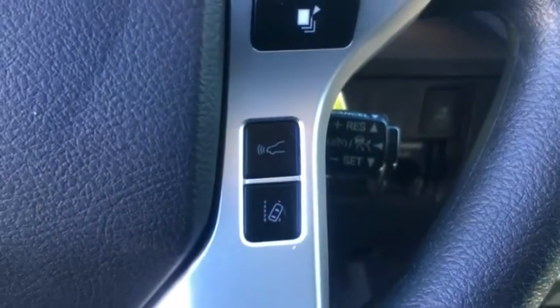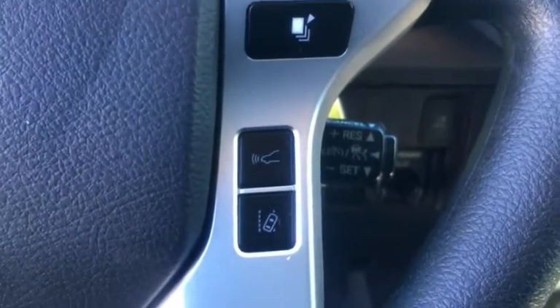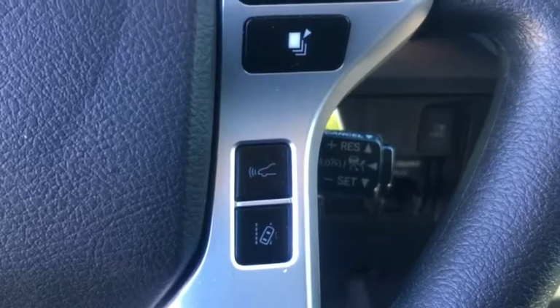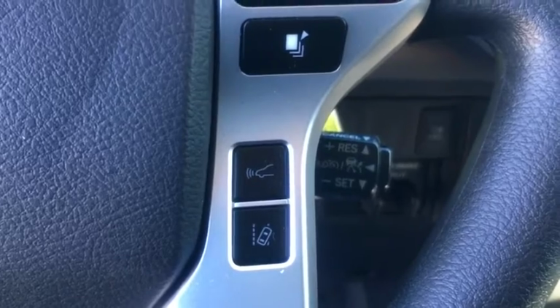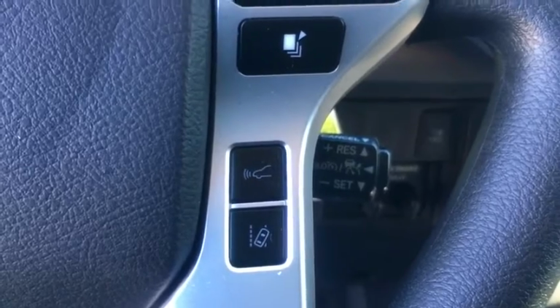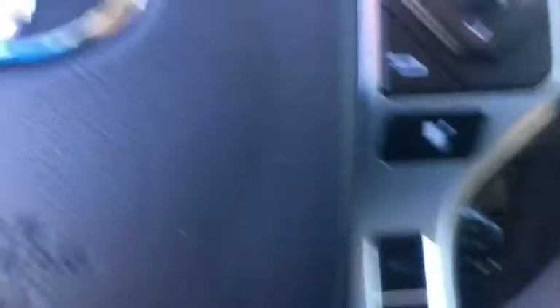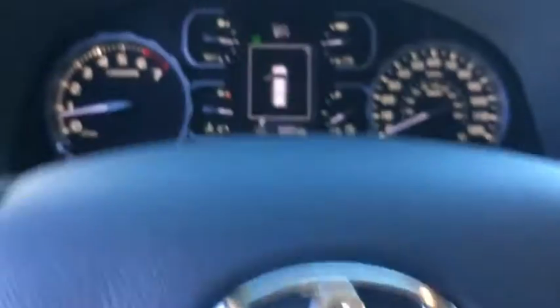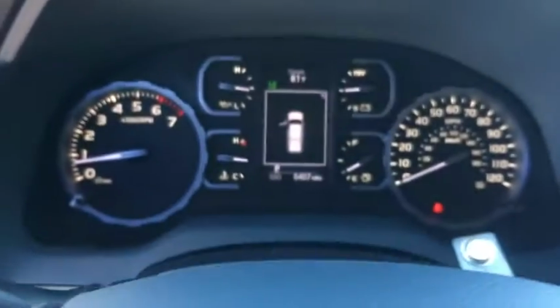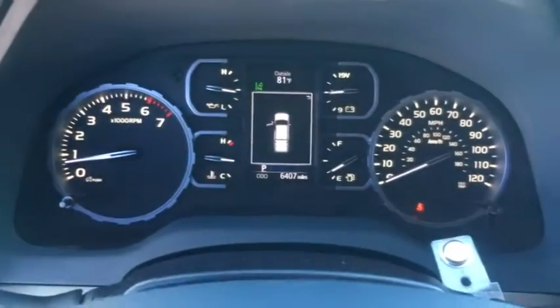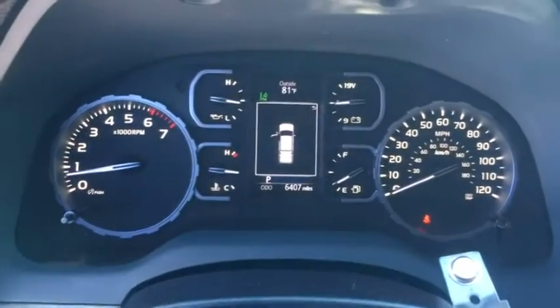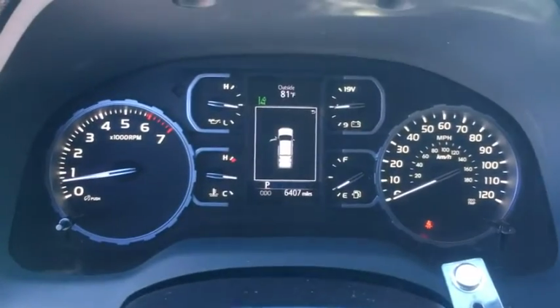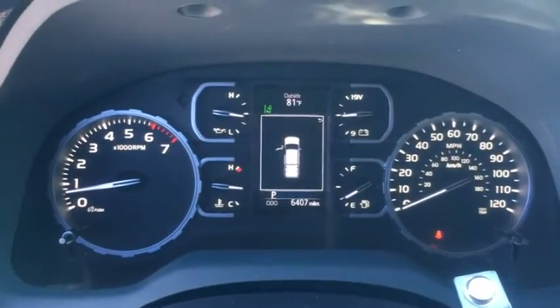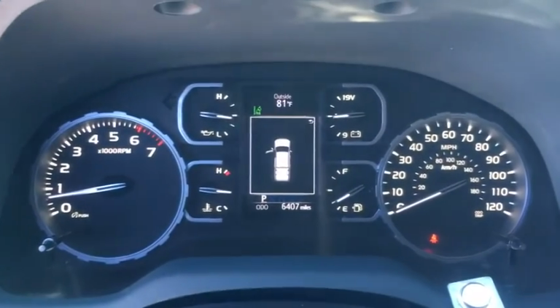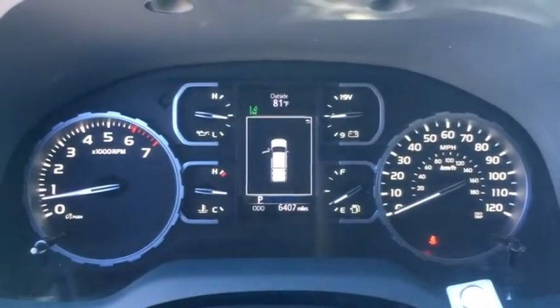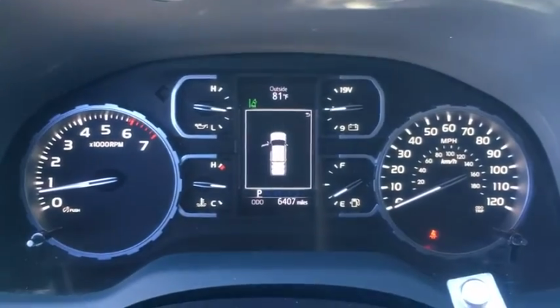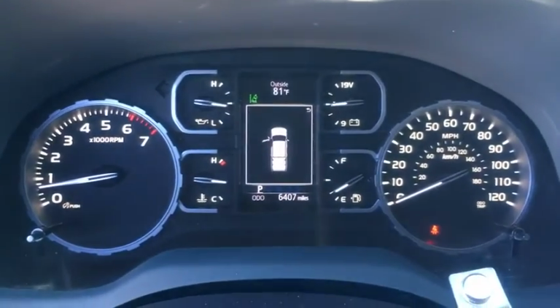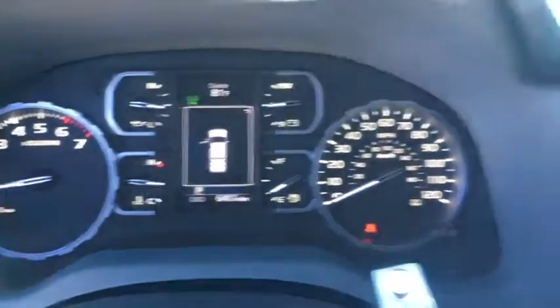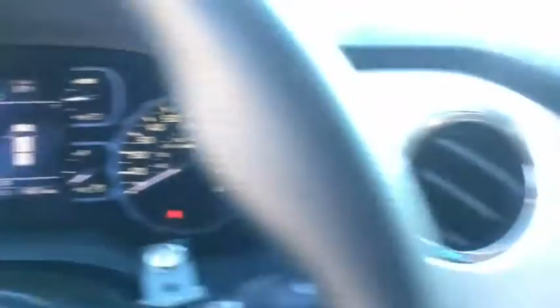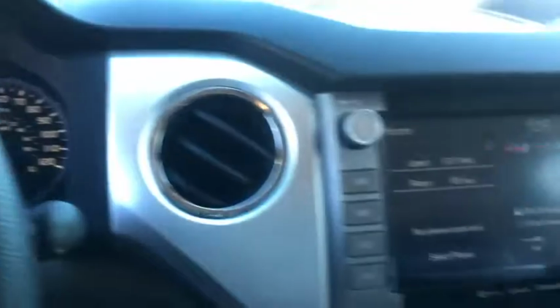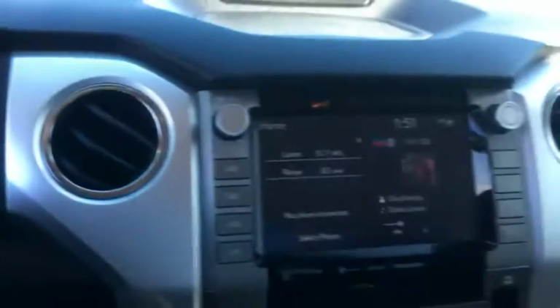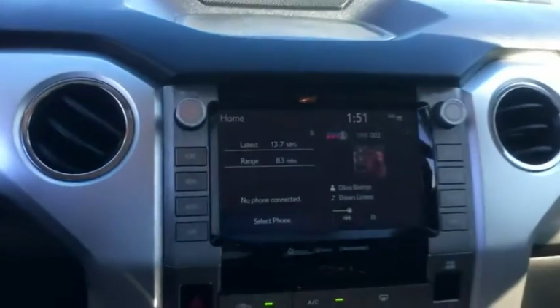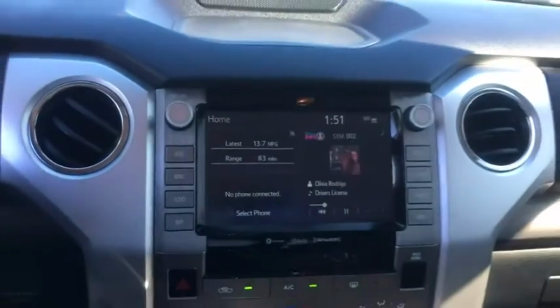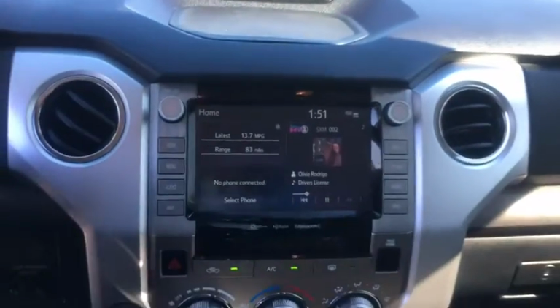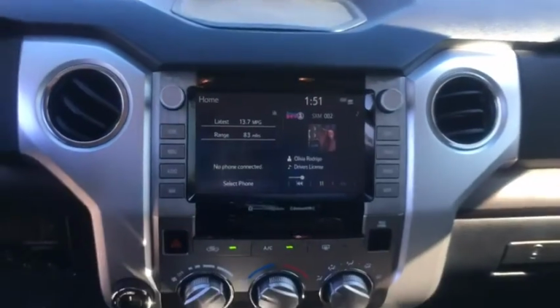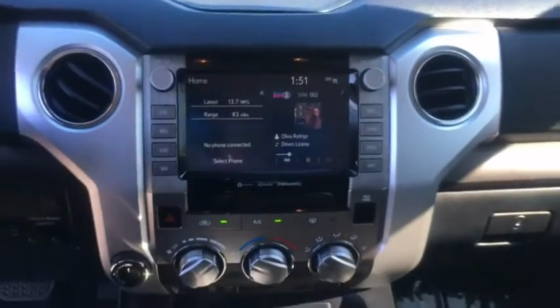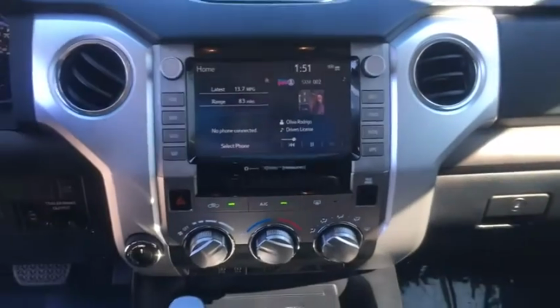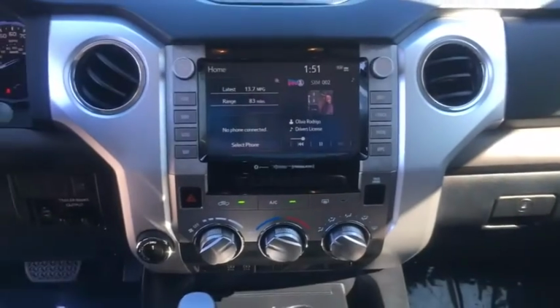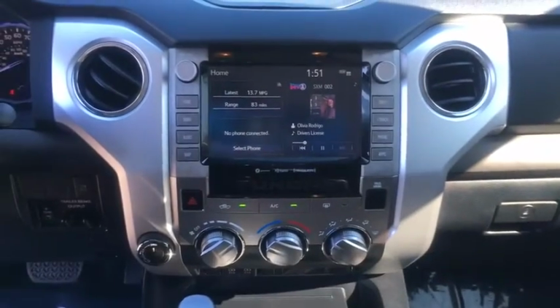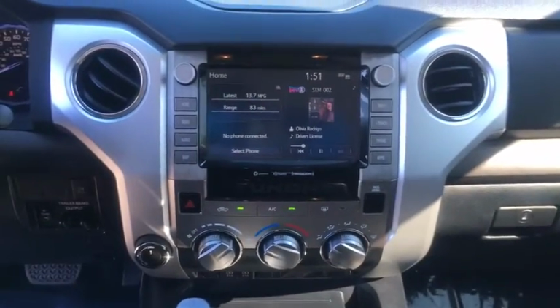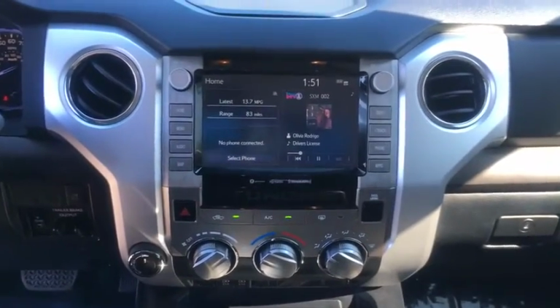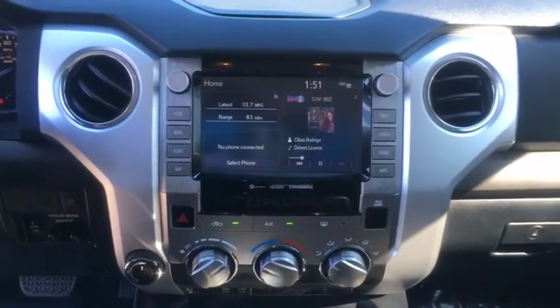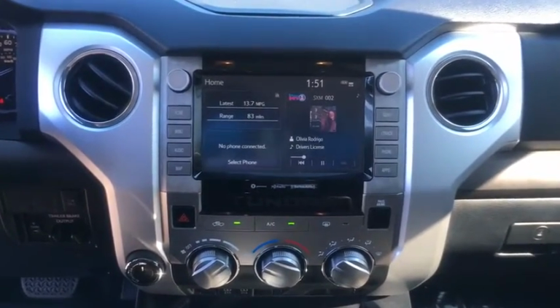Trip computer, panic alarm, brake assist, tachometer, remote keyless entry, overhead console, front reading lamps, front bucket seats, and driver vanity mirror.